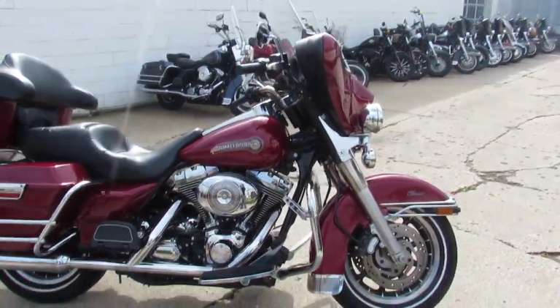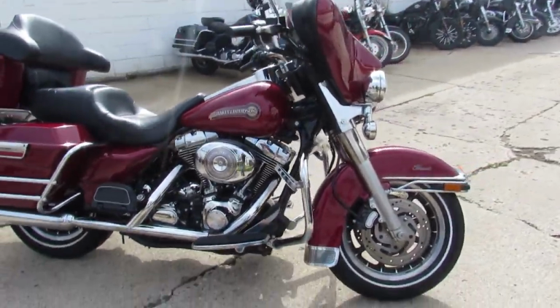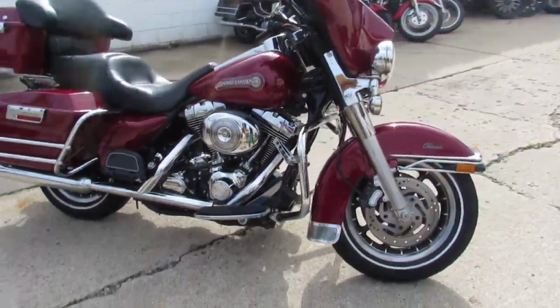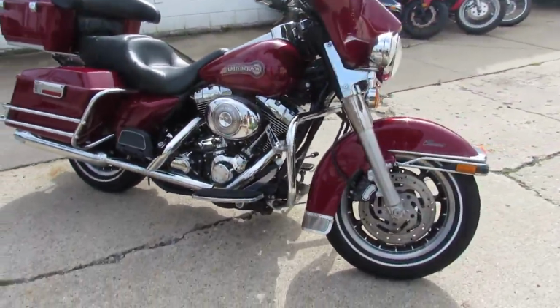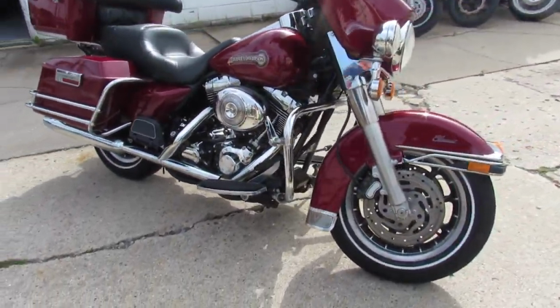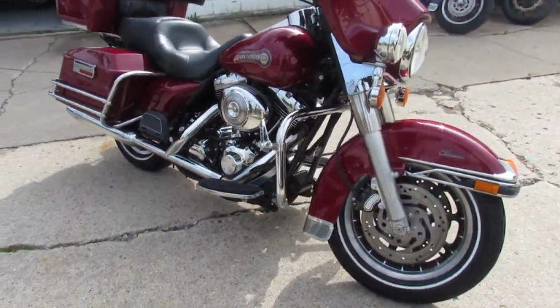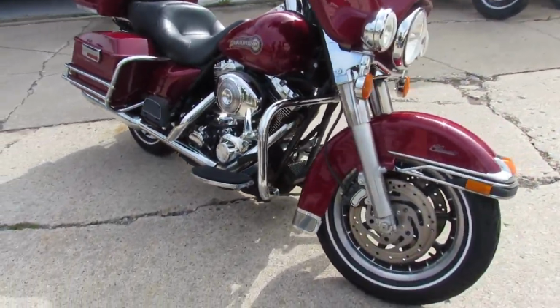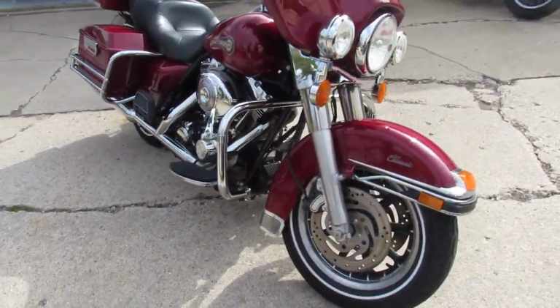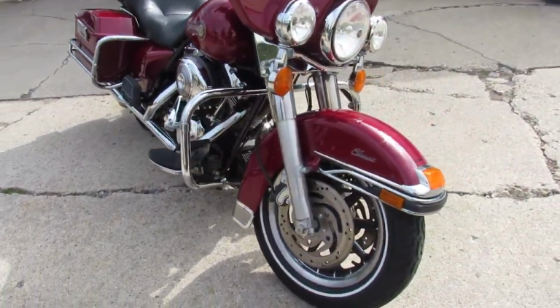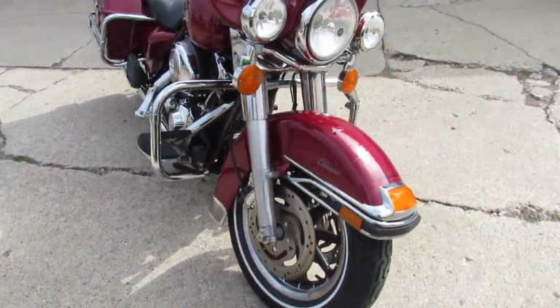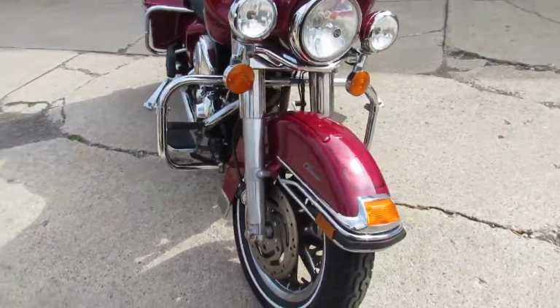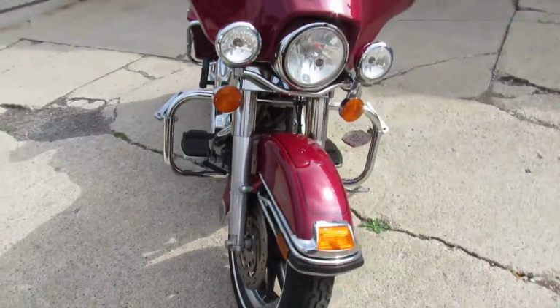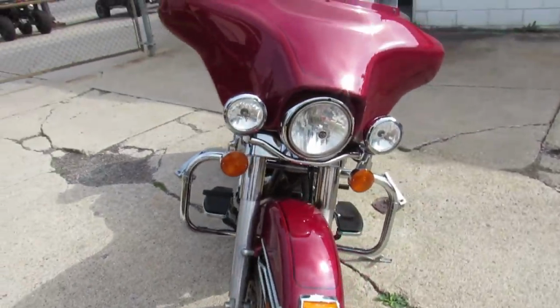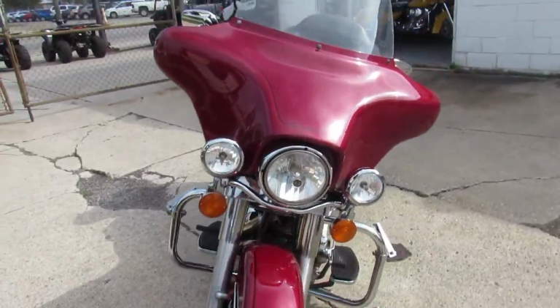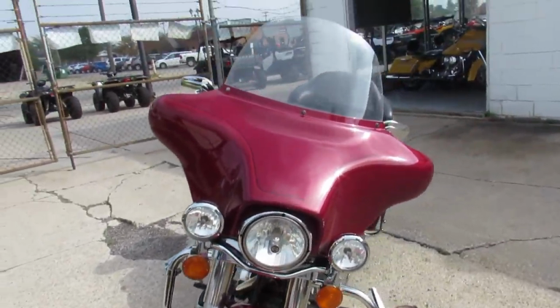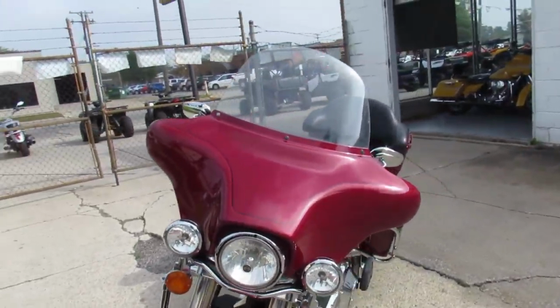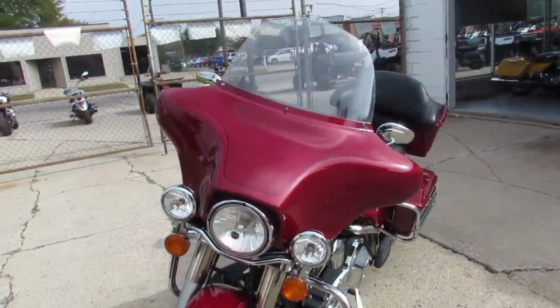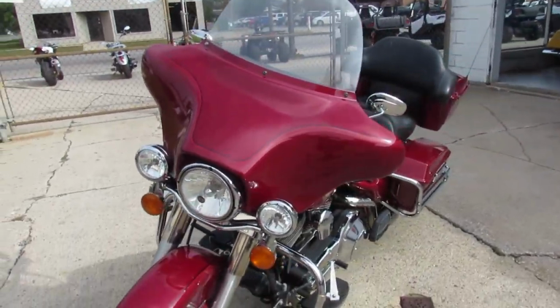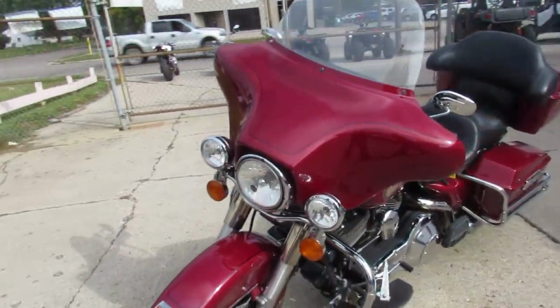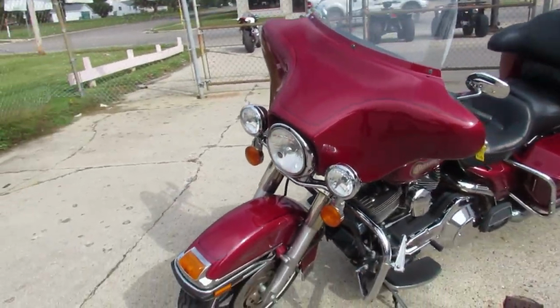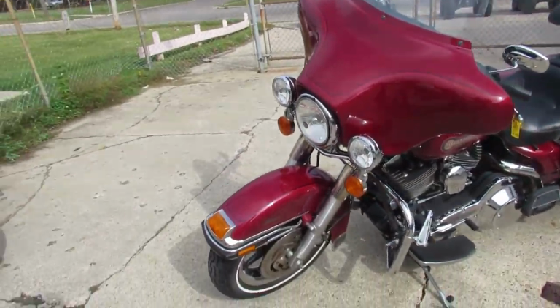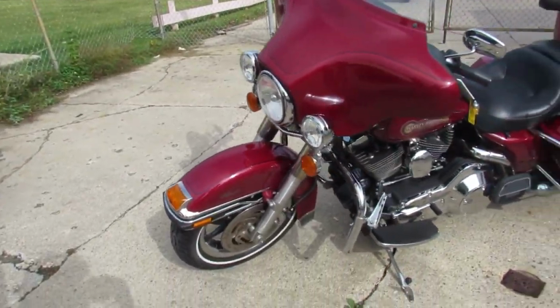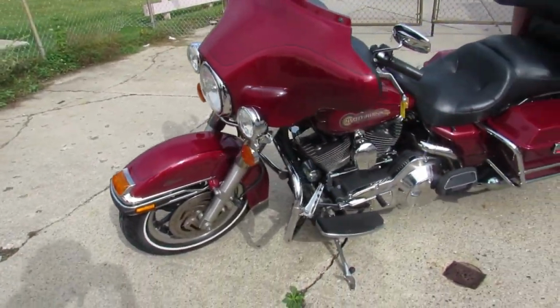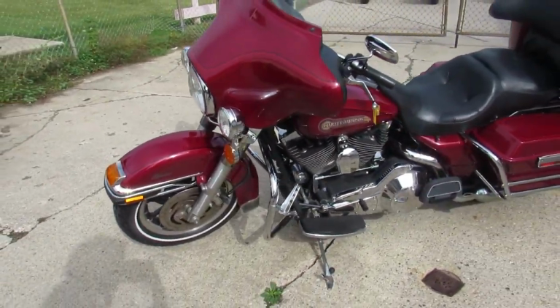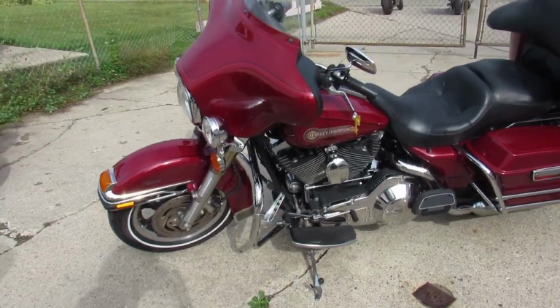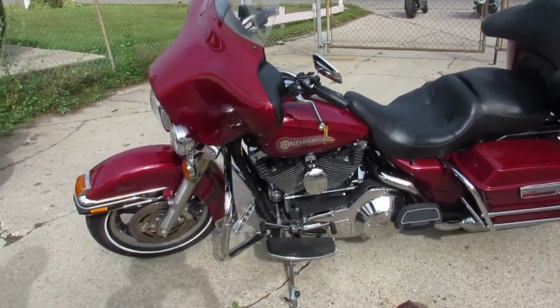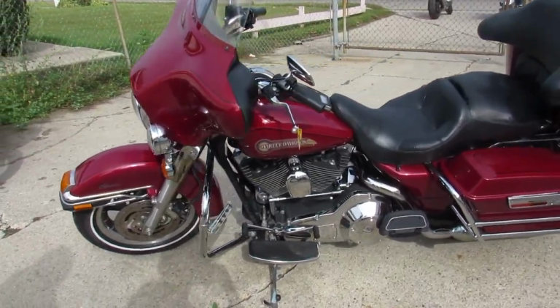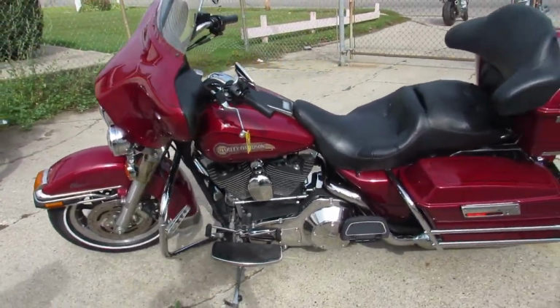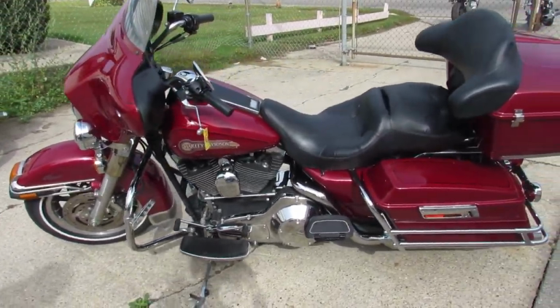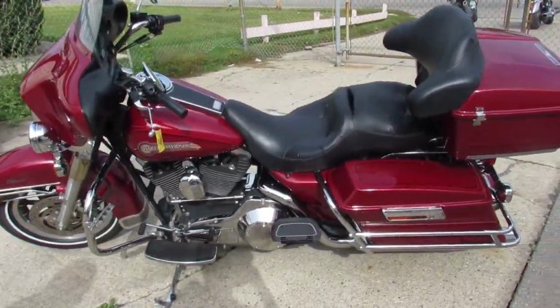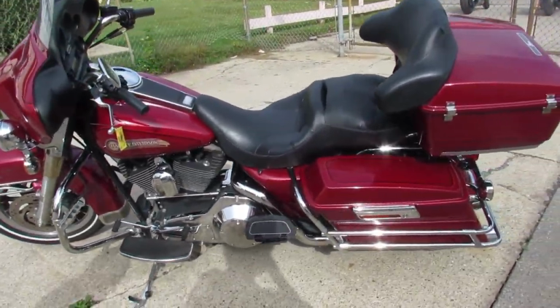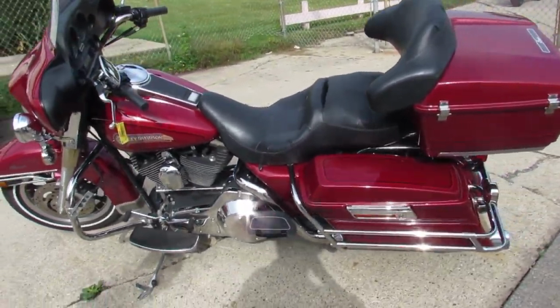The one we're doing a video on is a 2006 Harley-Davidson Electroglide. We got this thing priced right at $89.99. This Electroglide is all stock — there's no modifications. All the fluids have been changed, it's been inspected, and she's ready to roll fellas.